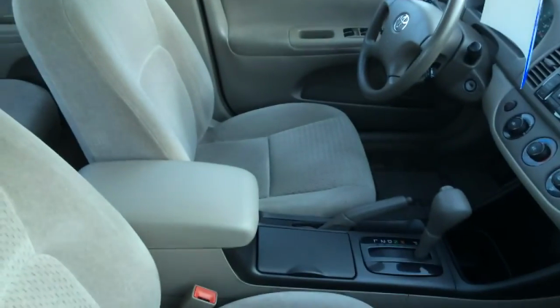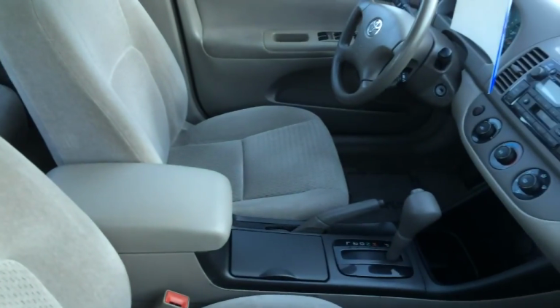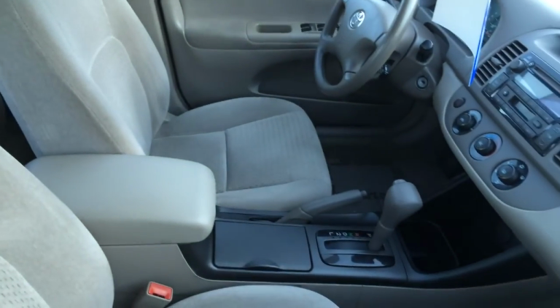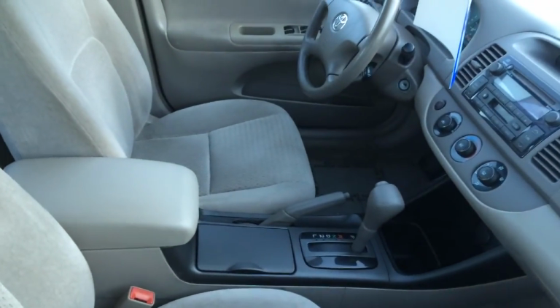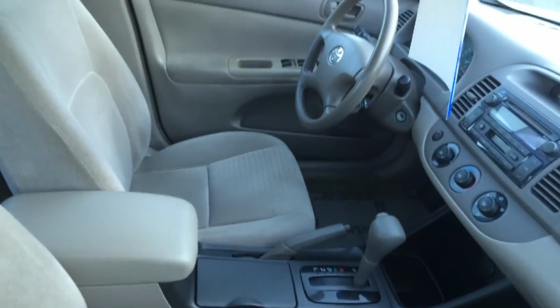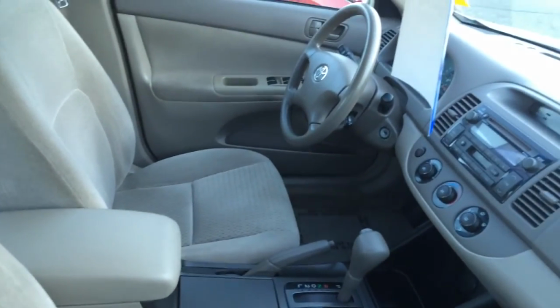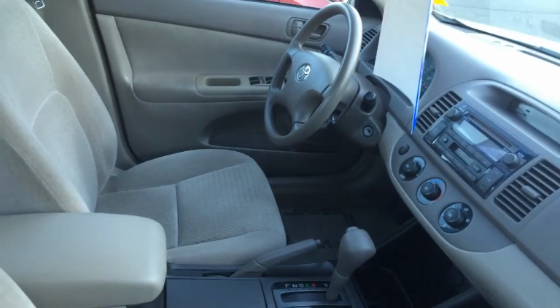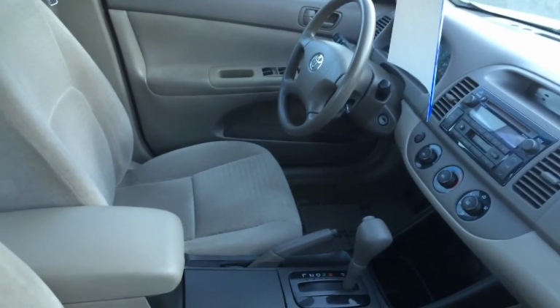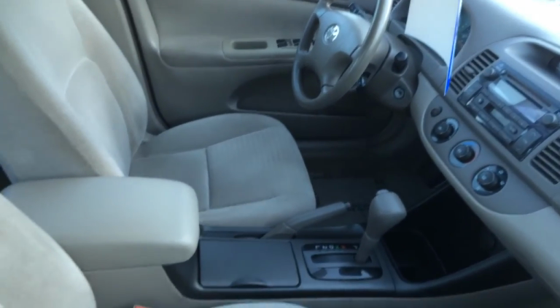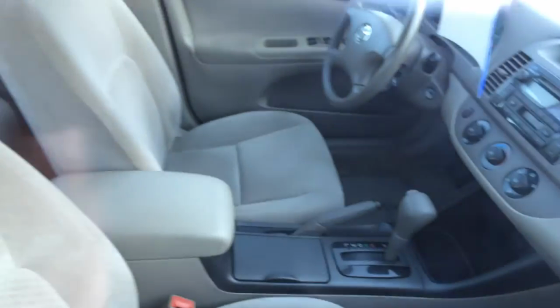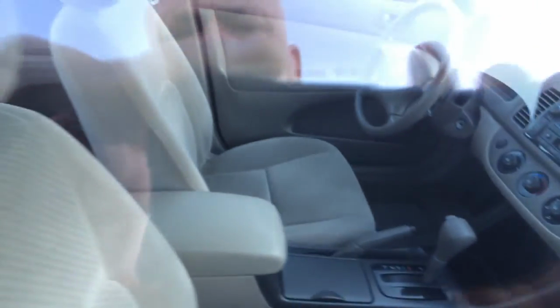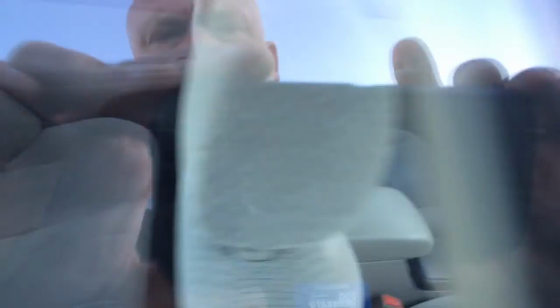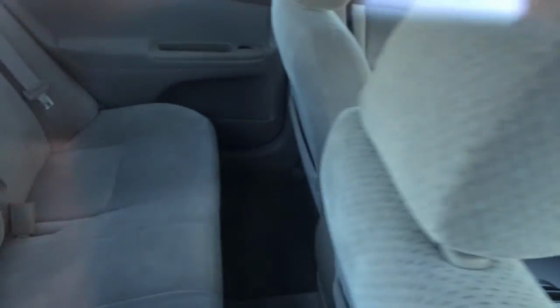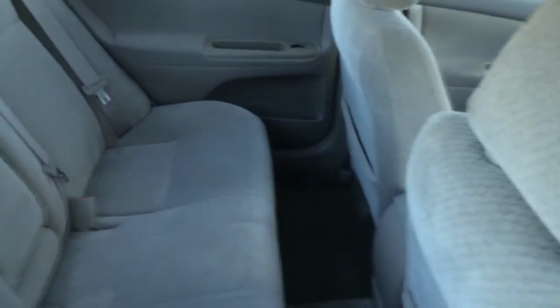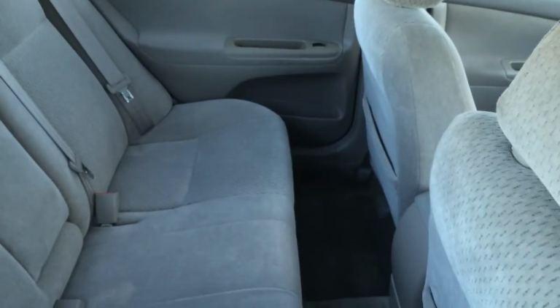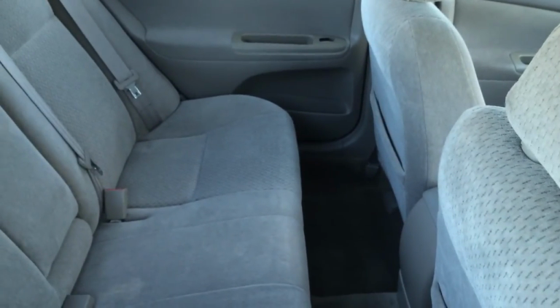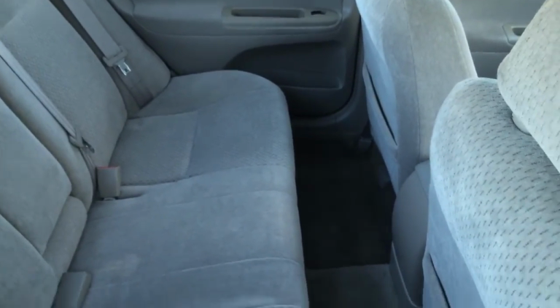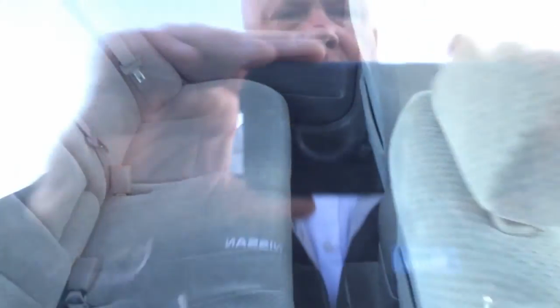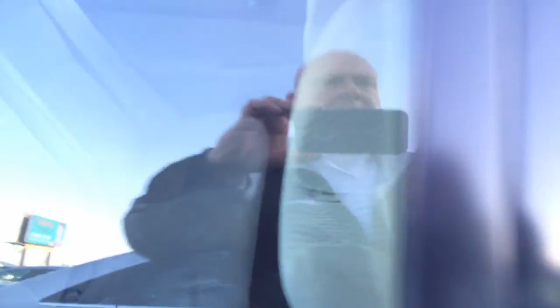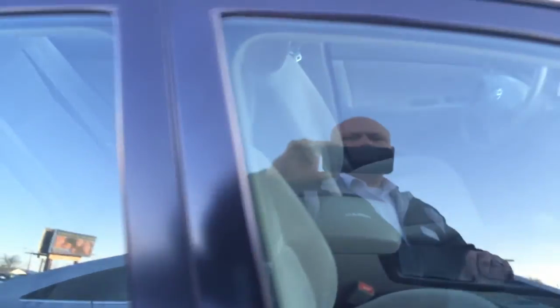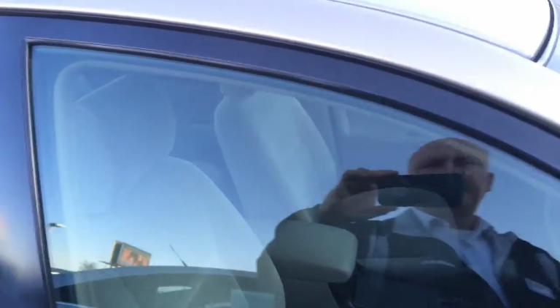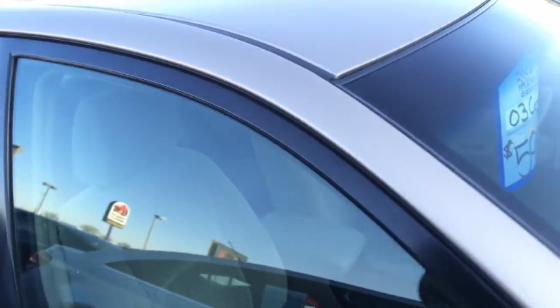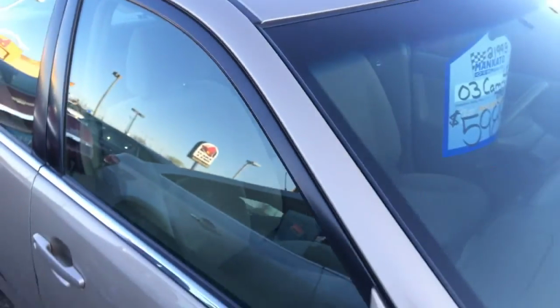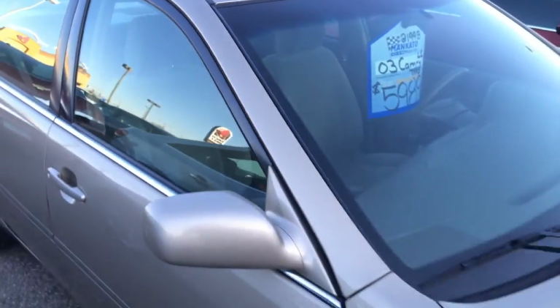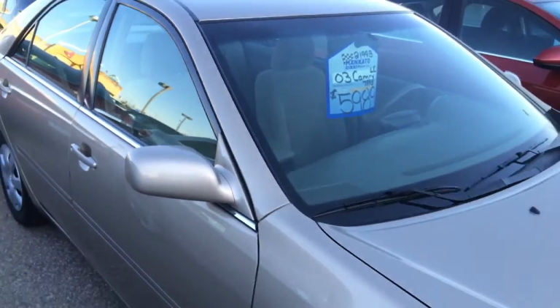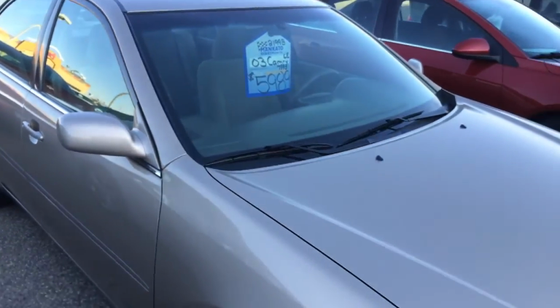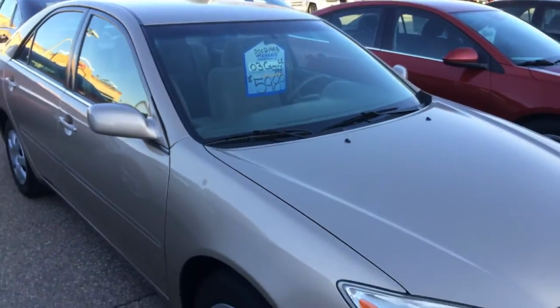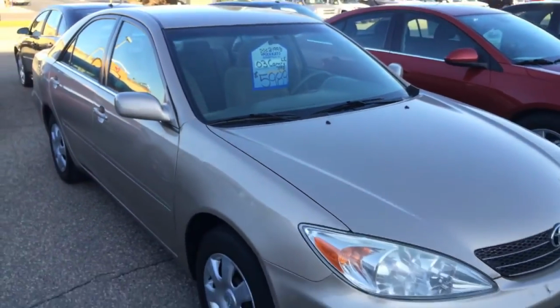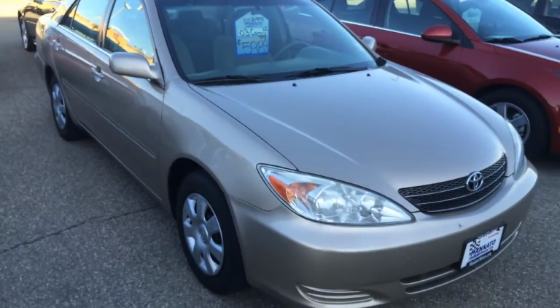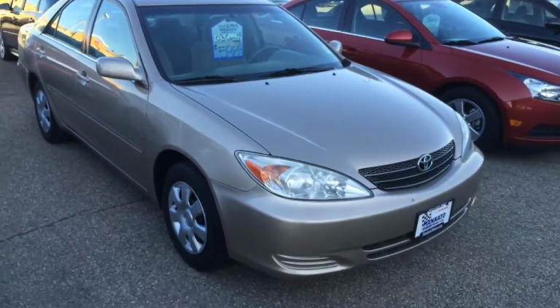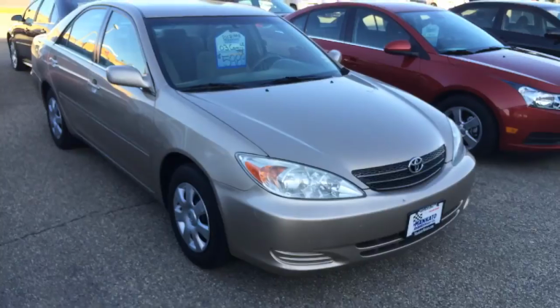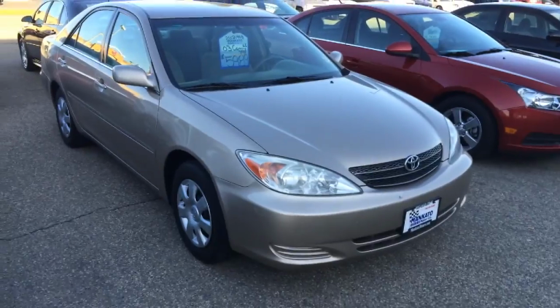Interior — again roomy, comfortable. Not a car that I would be afraid of at all, and it's about $5,989, so back into that same price range.